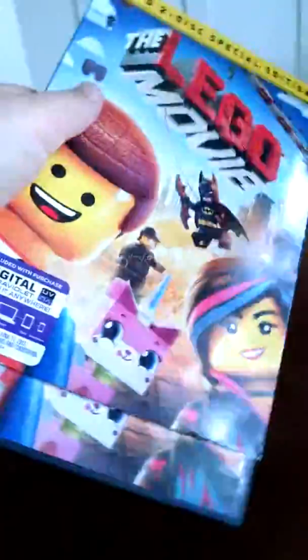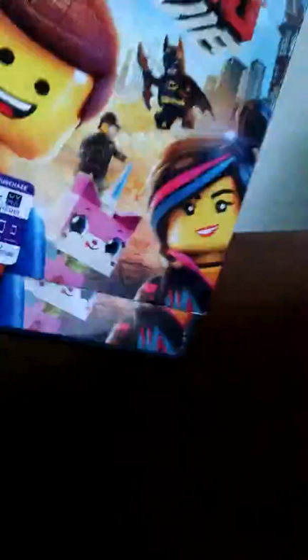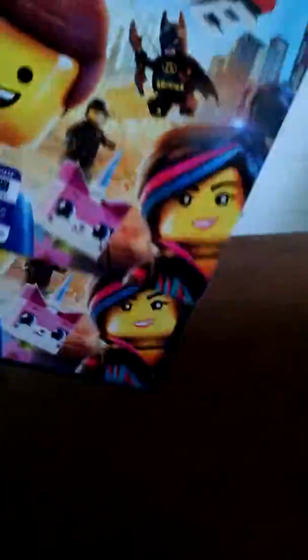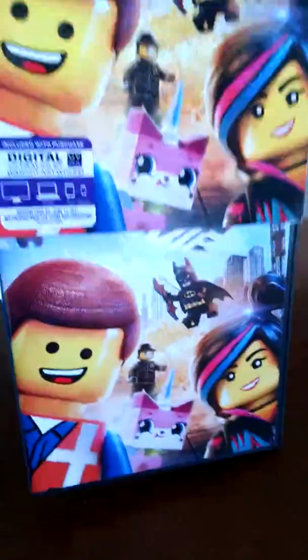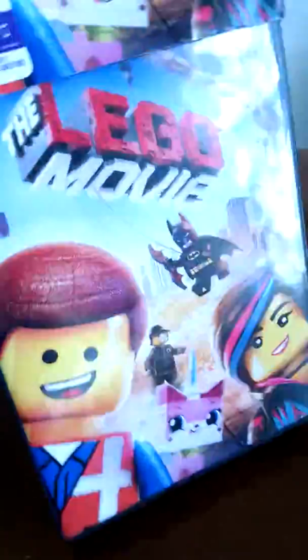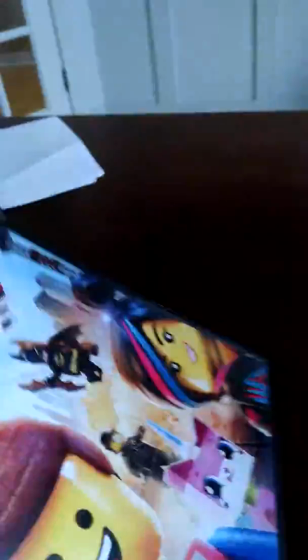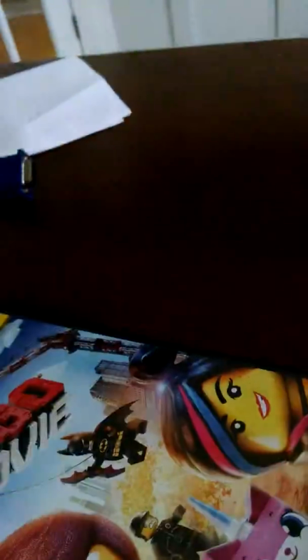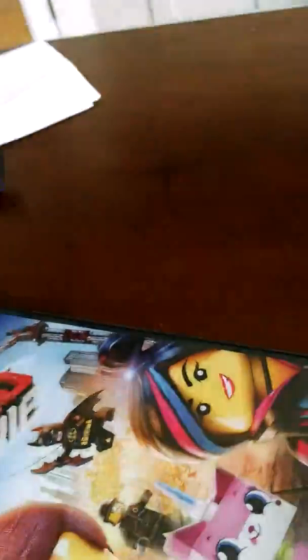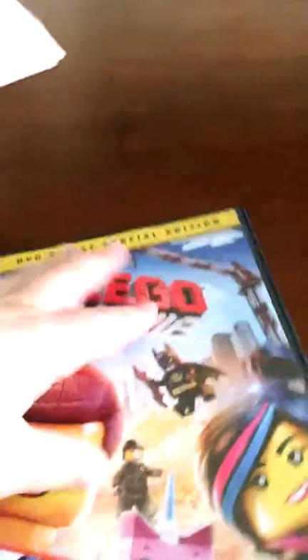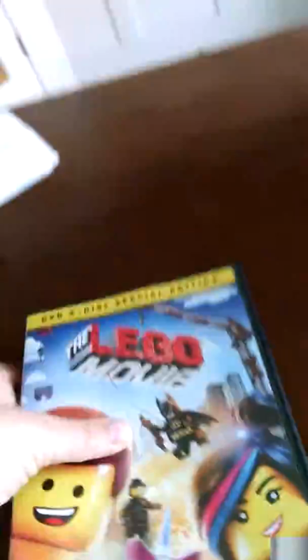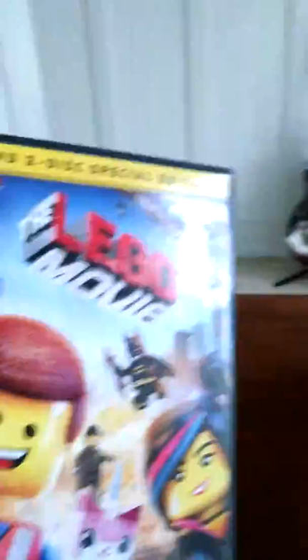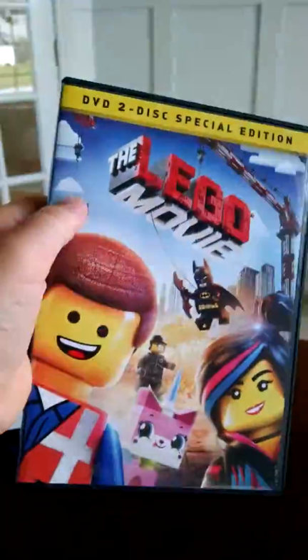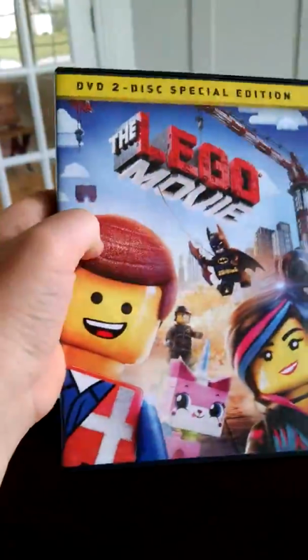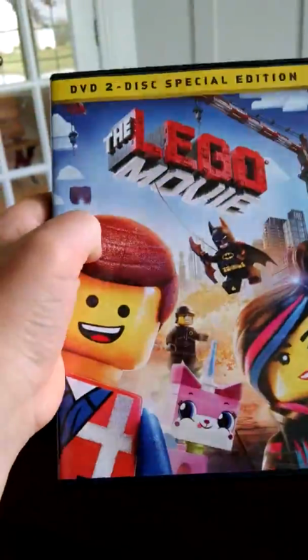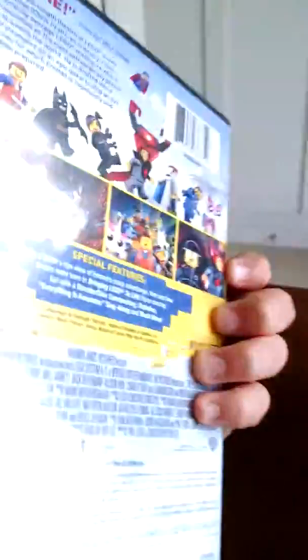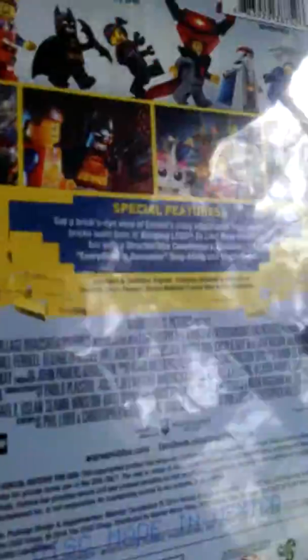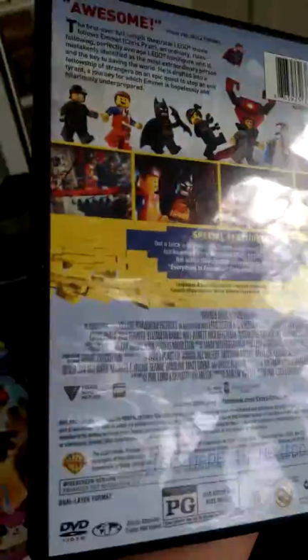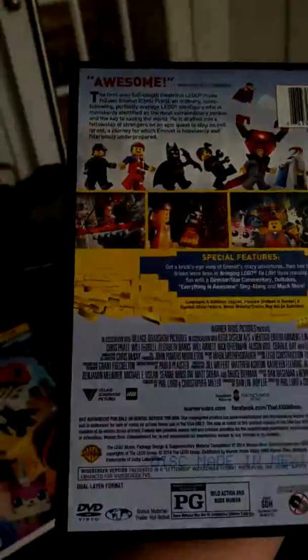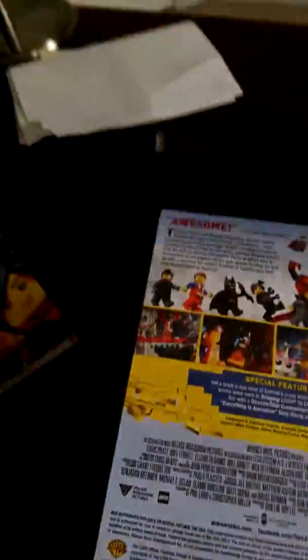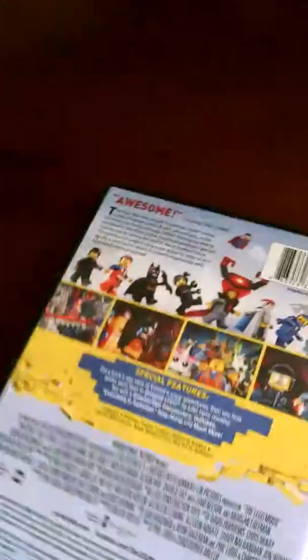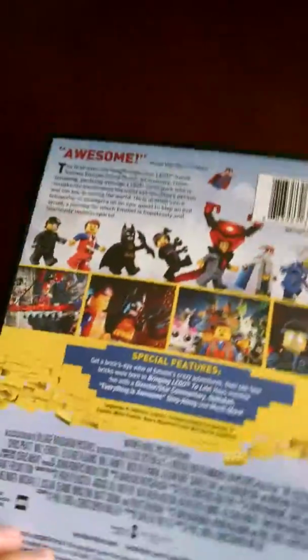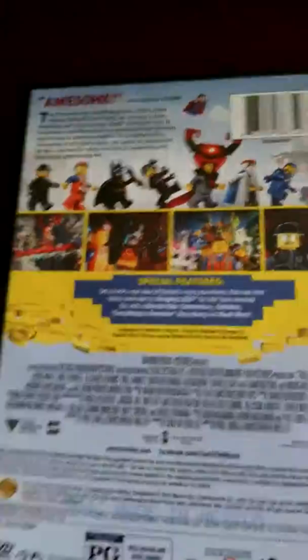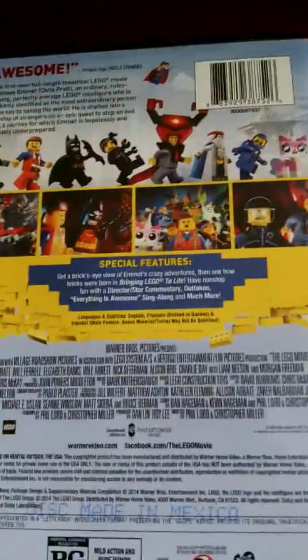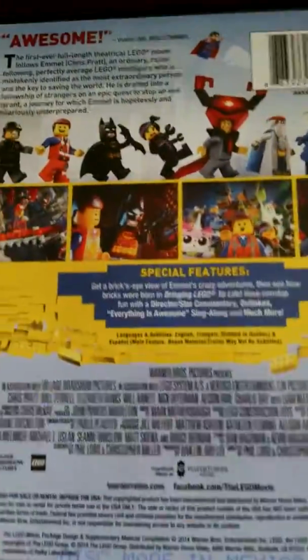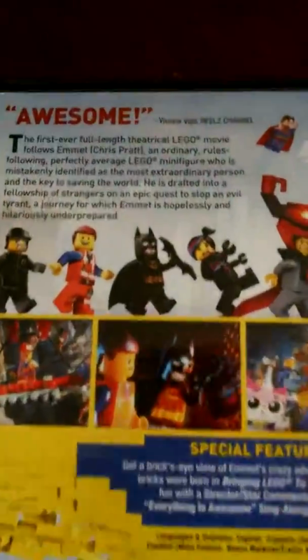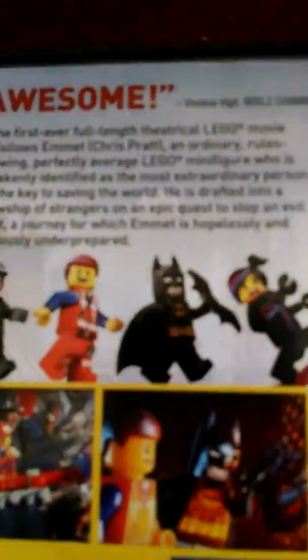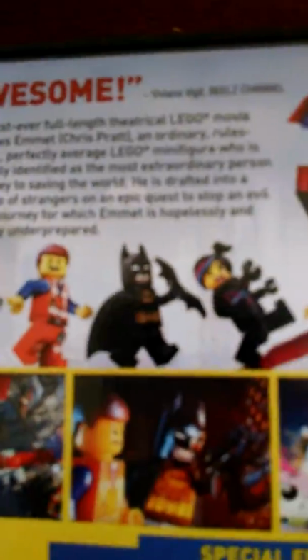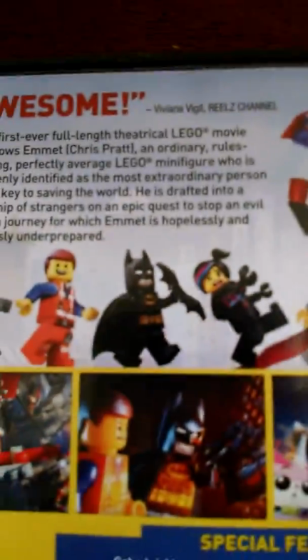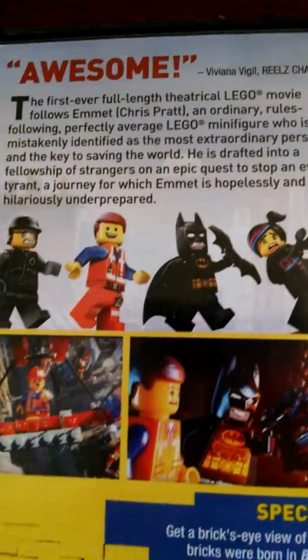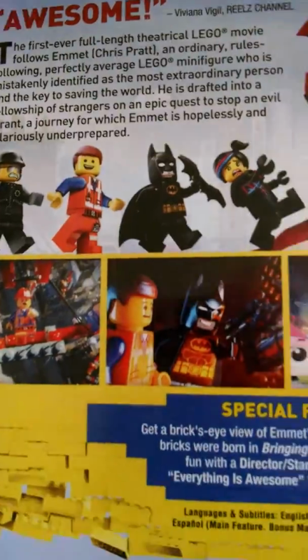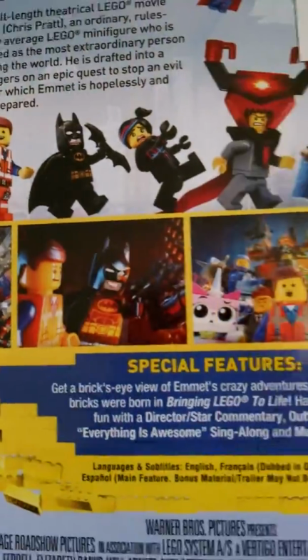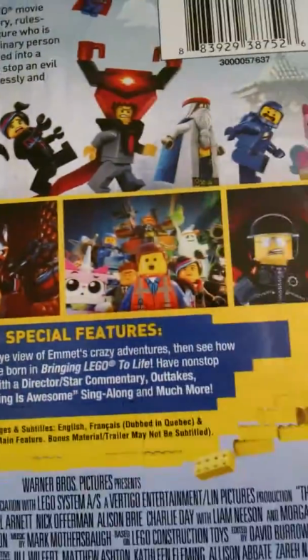Okay, so let's go ahead and open this up. The base comes off like that and then the movie is like that, and then on the back it shows this — you can pause it if you want to read it.